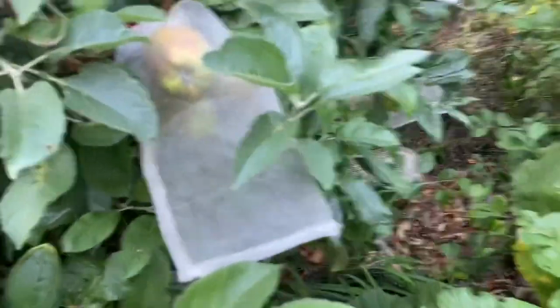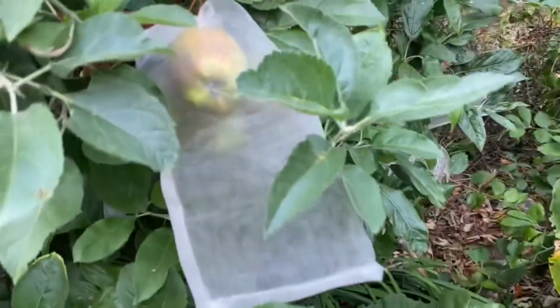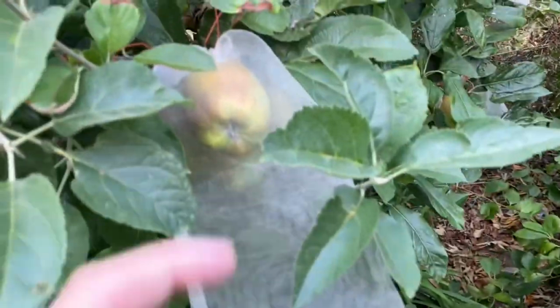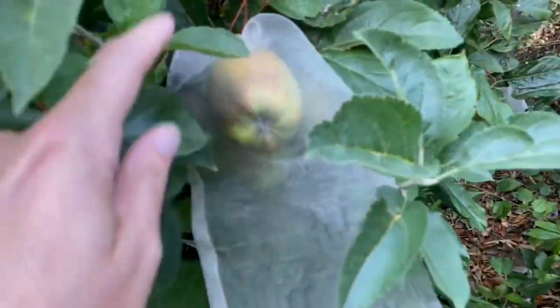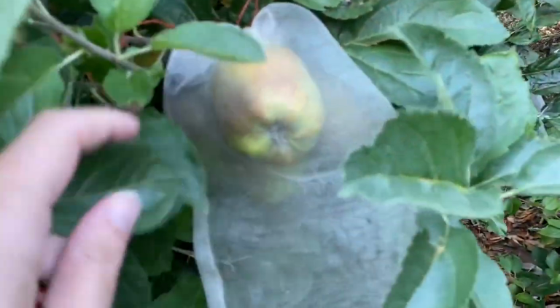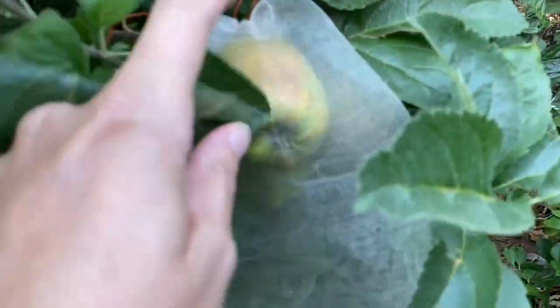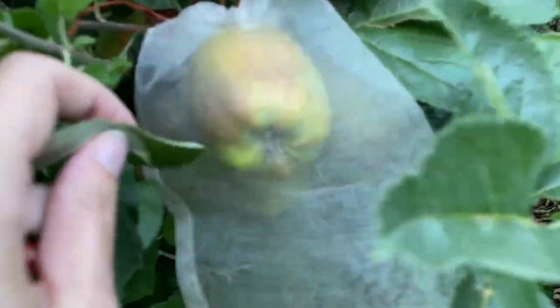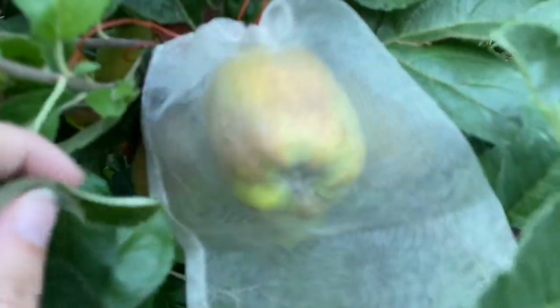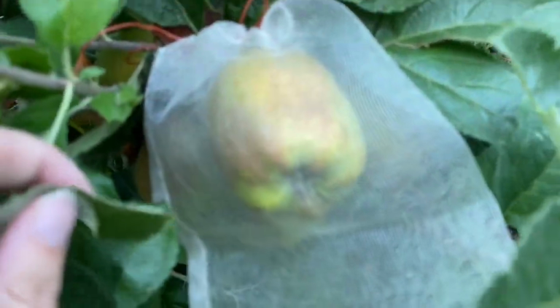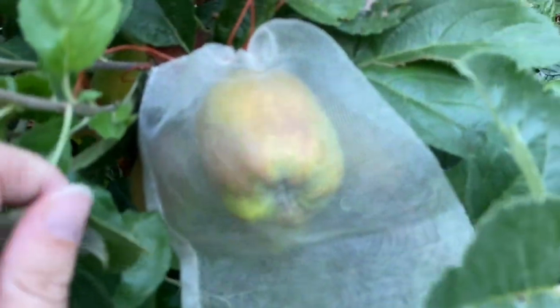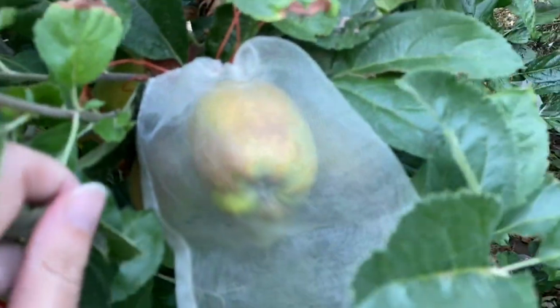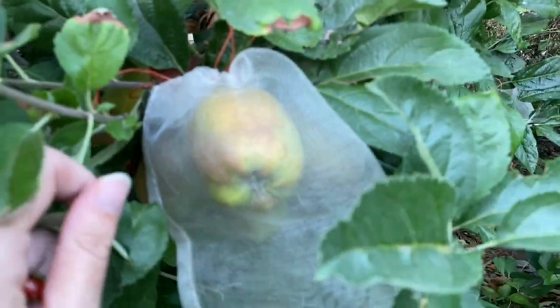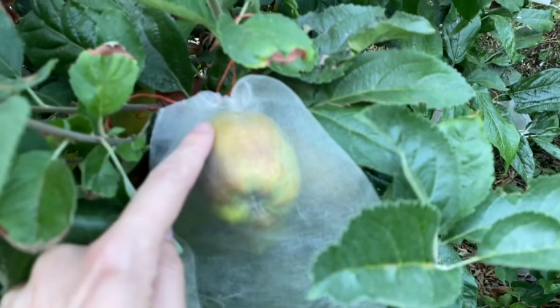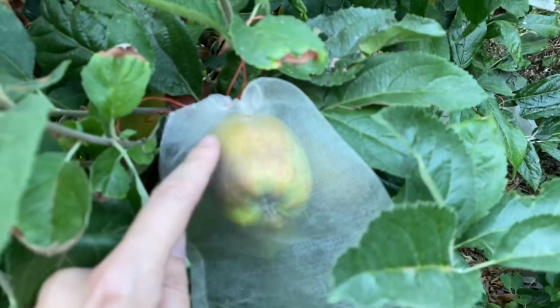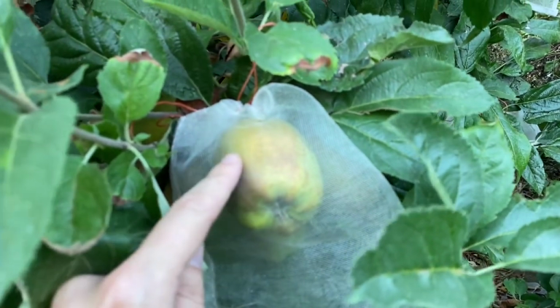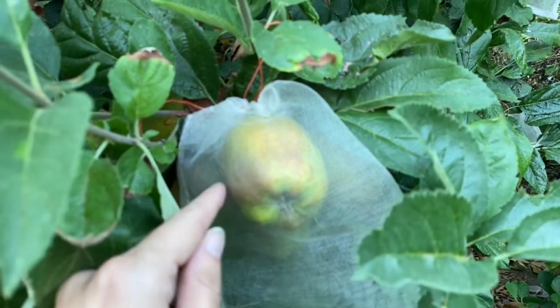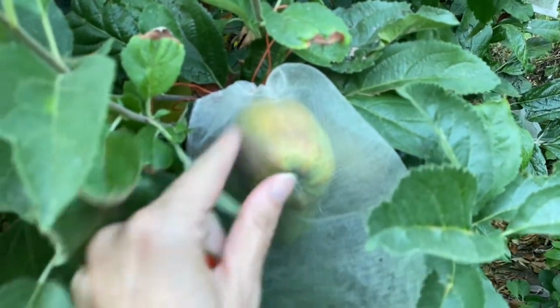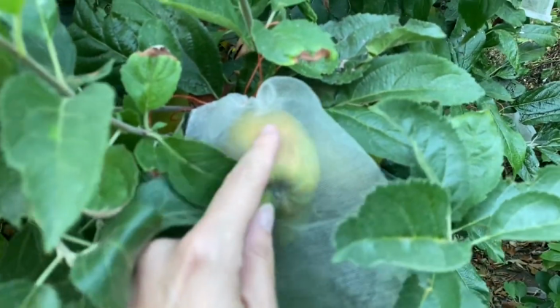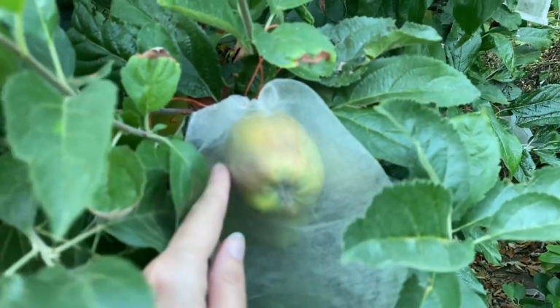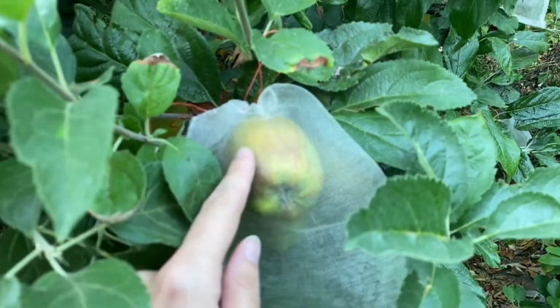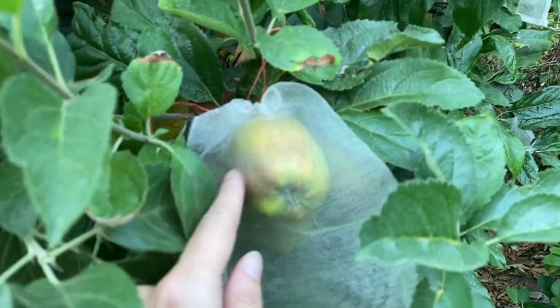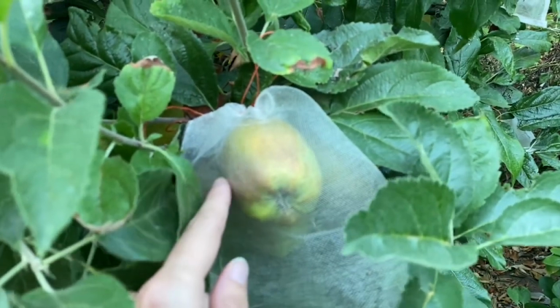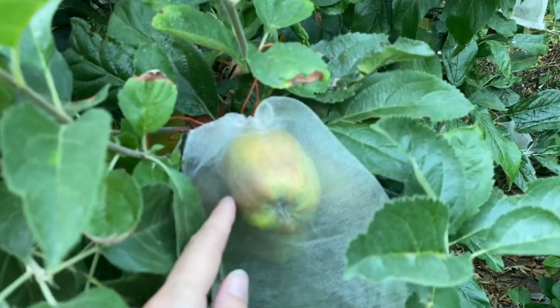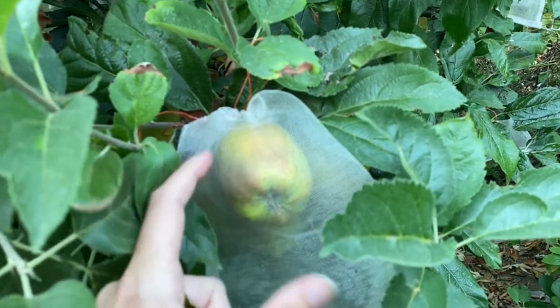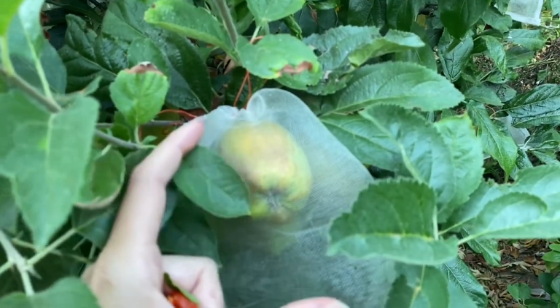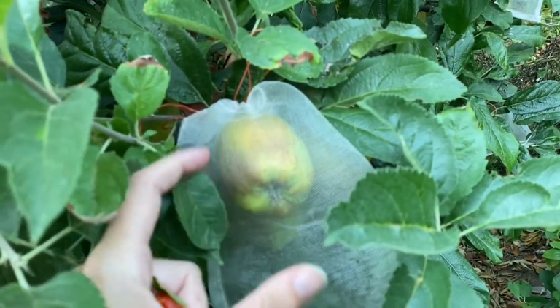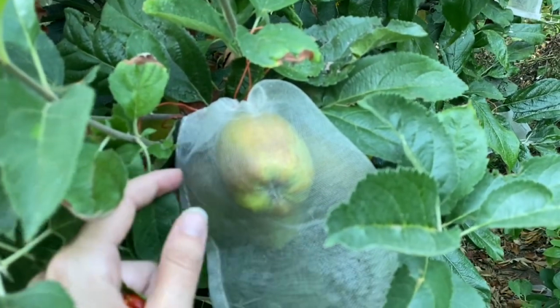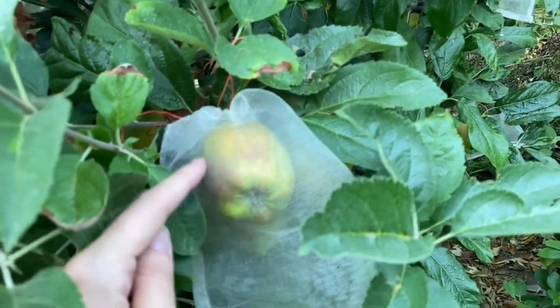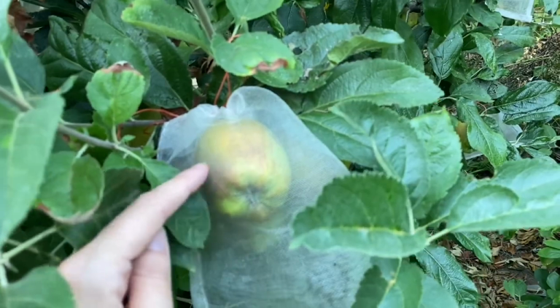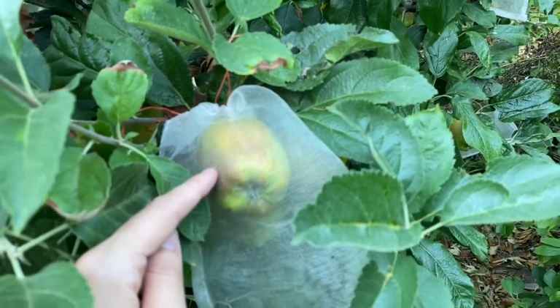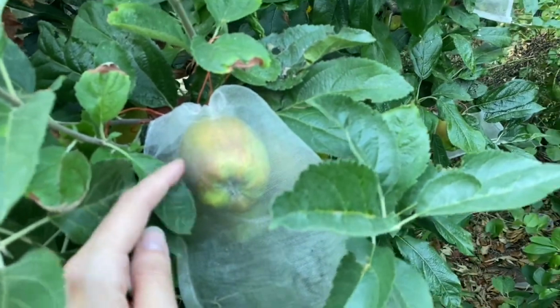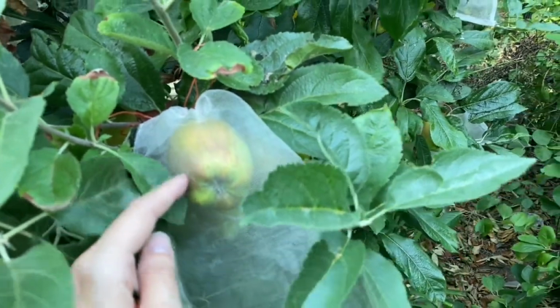Hudson's golden gem apples are still too small. This is a later variety of apple — my youngest child's favorite. It's a yellow russeted oblong apple, very buttery in flavor.